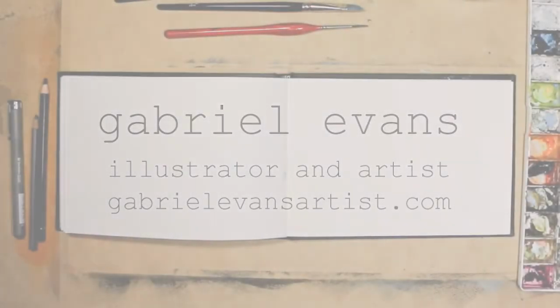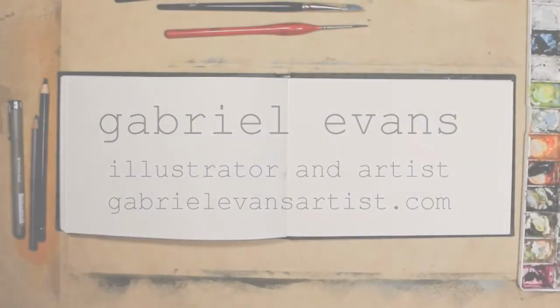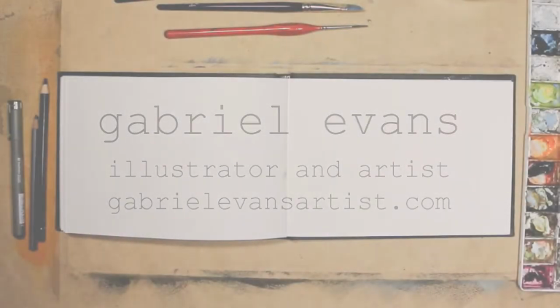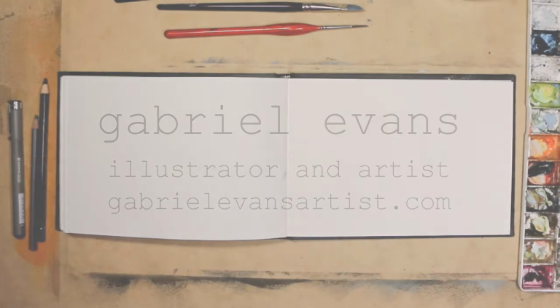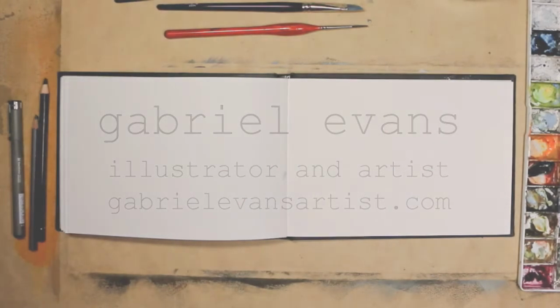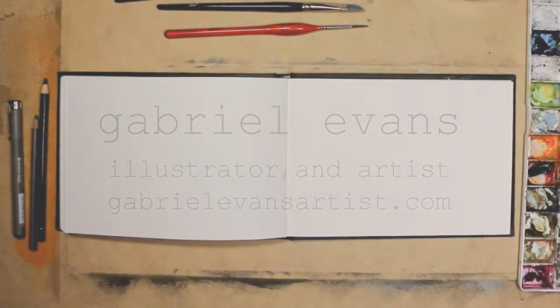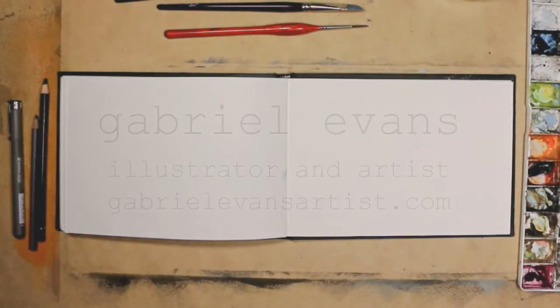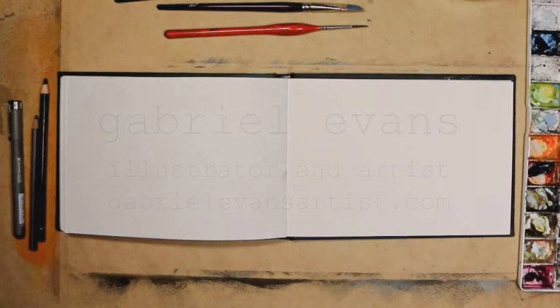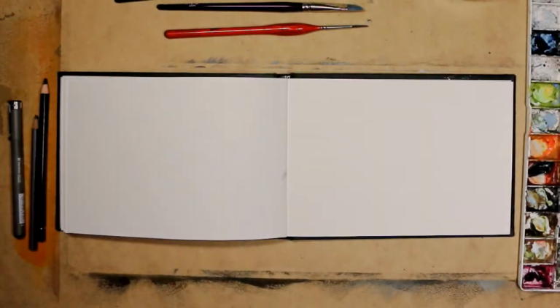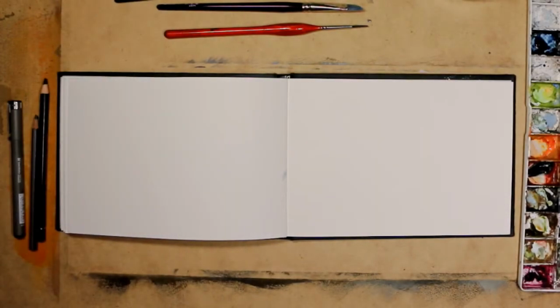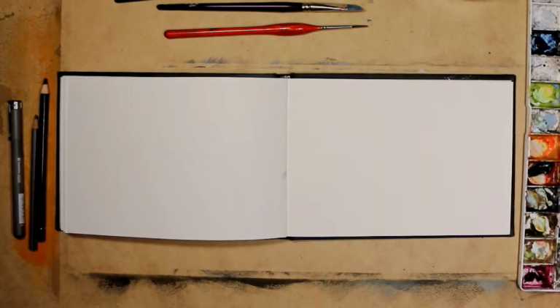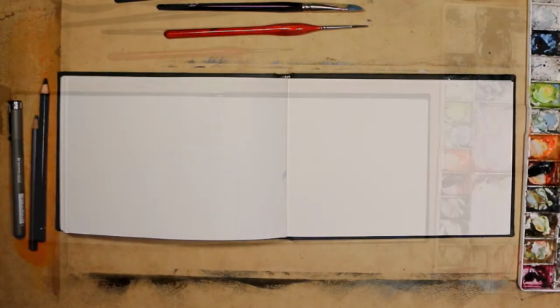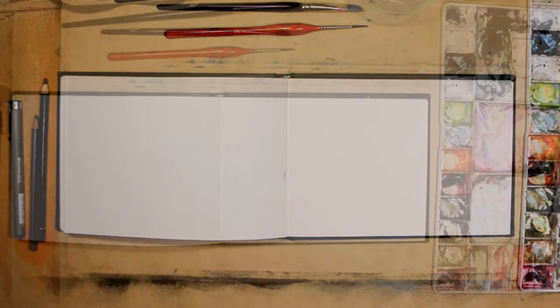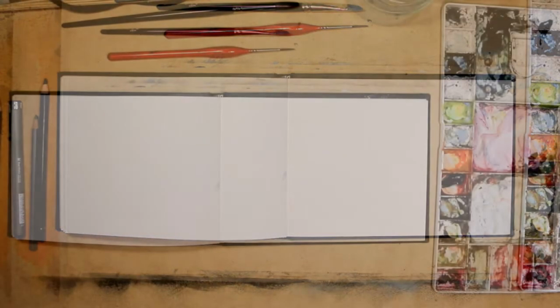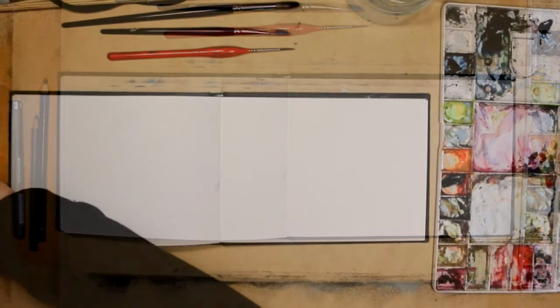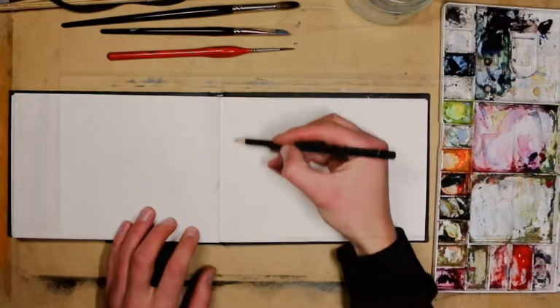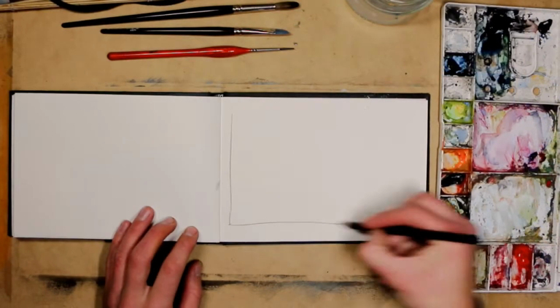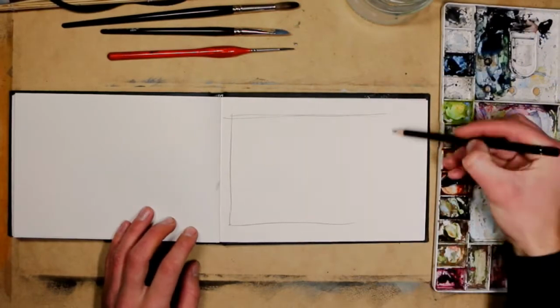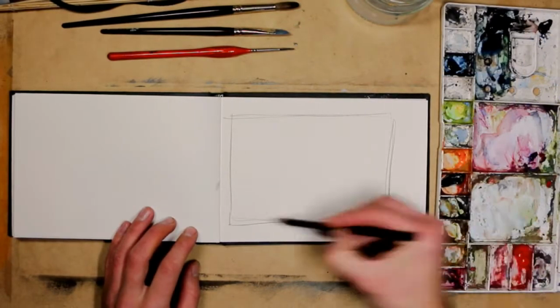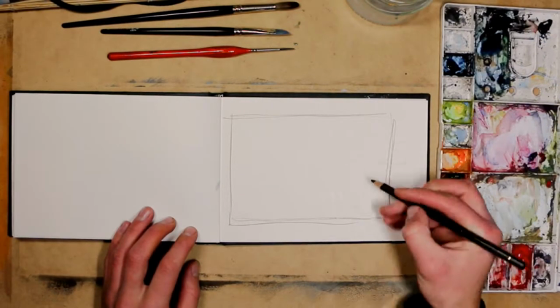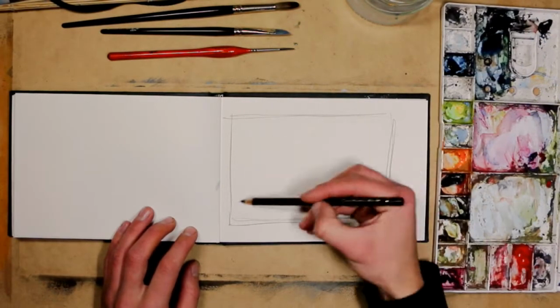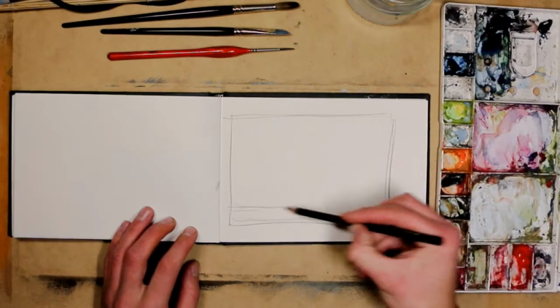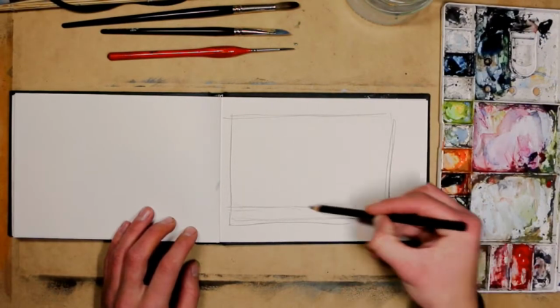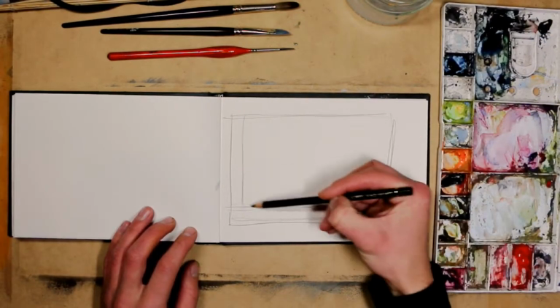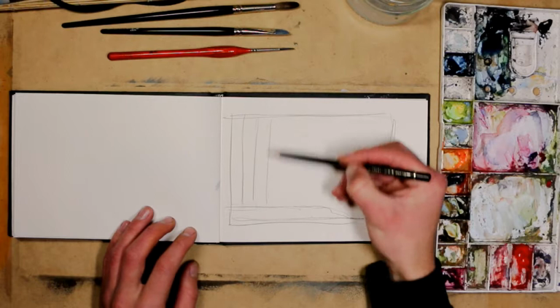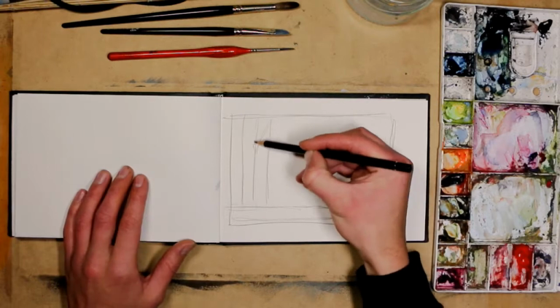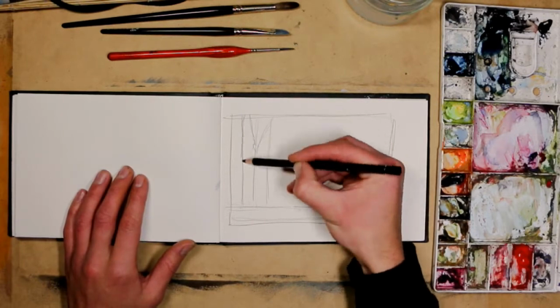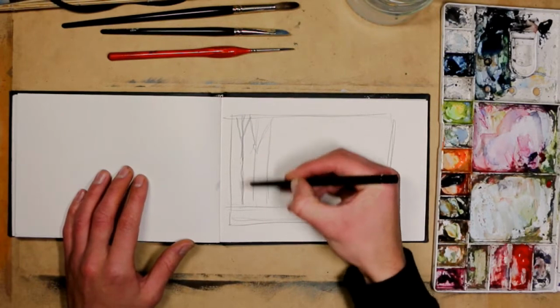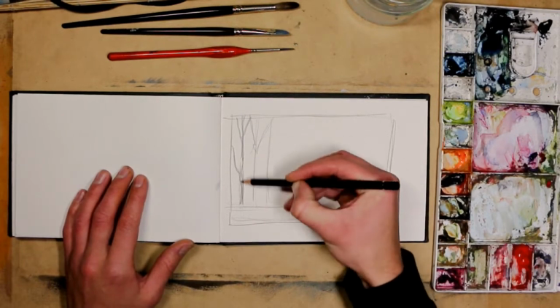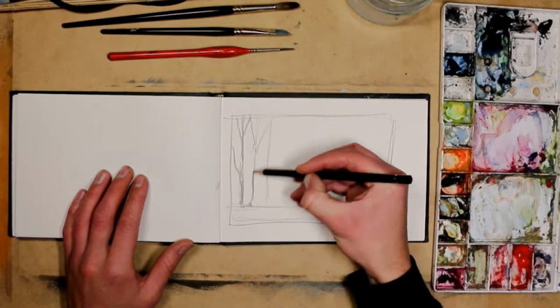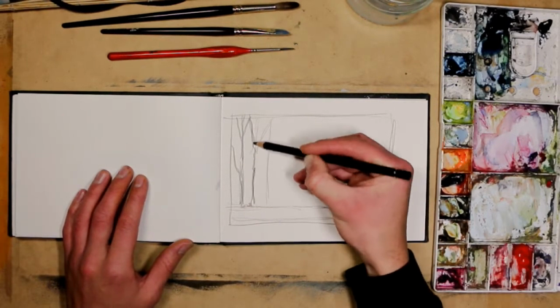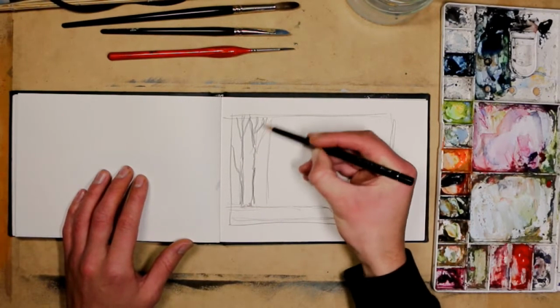Hey, Gabriel Evans here. Today I'm just taking you into my sketchbook and sharing with you an image I've played around with for about a year now. It is an image on the theme of bushfires.